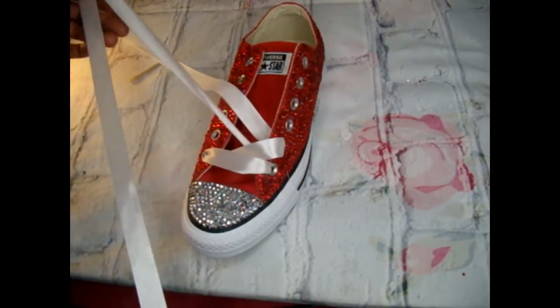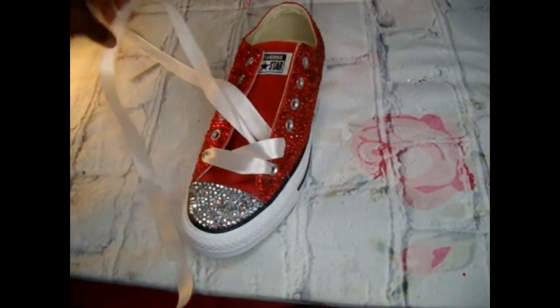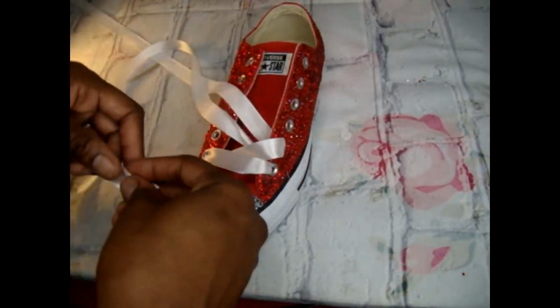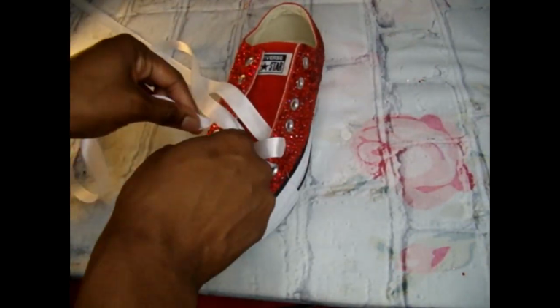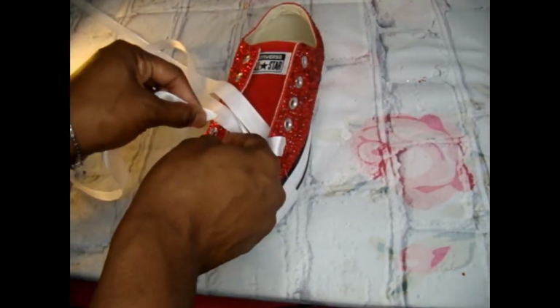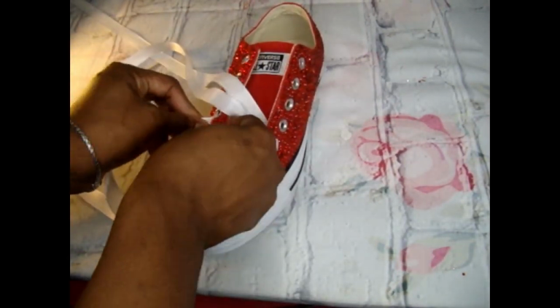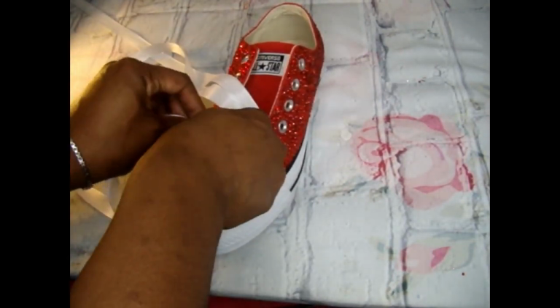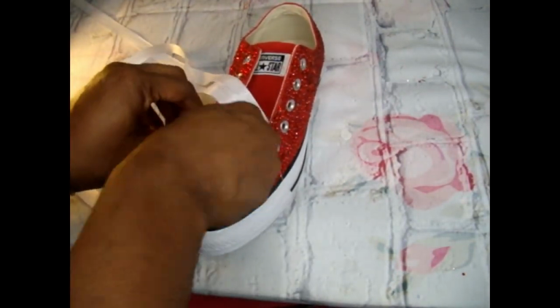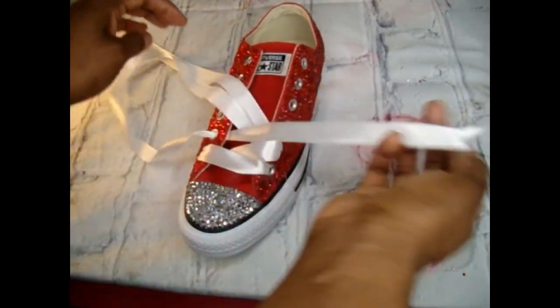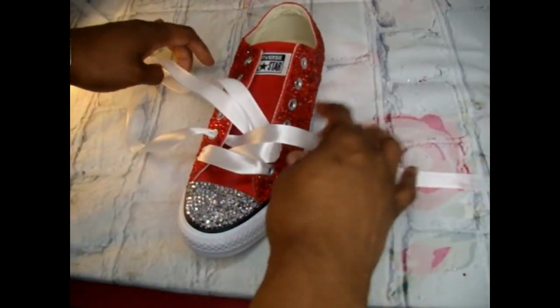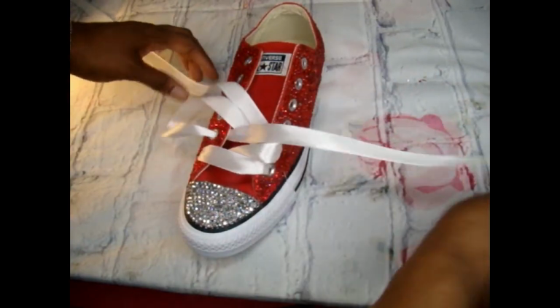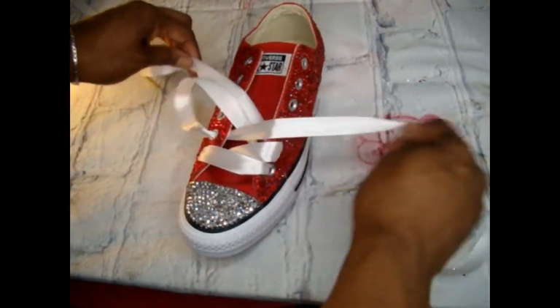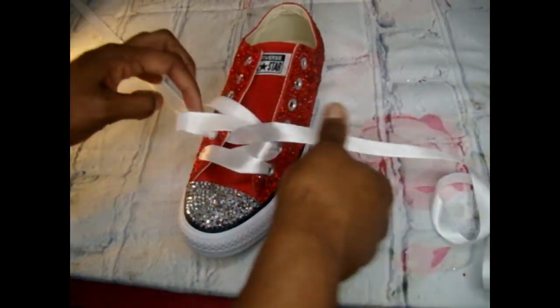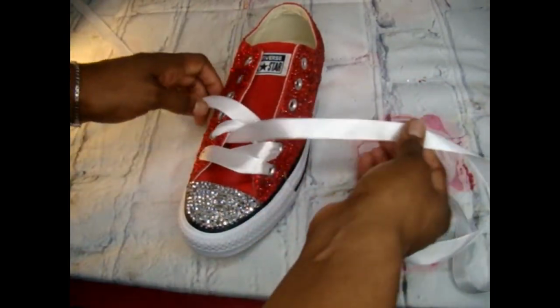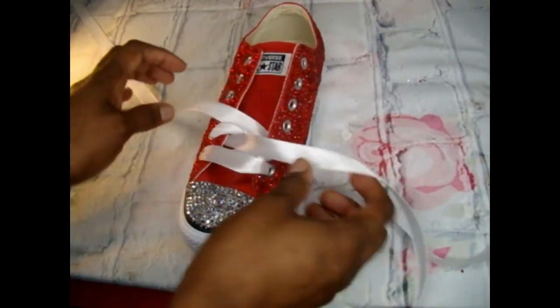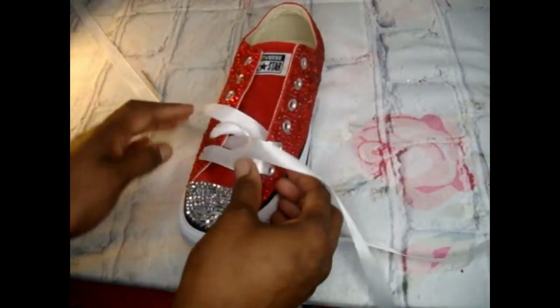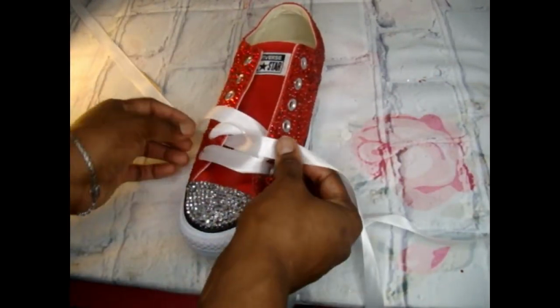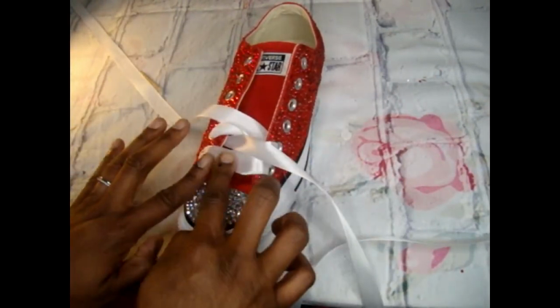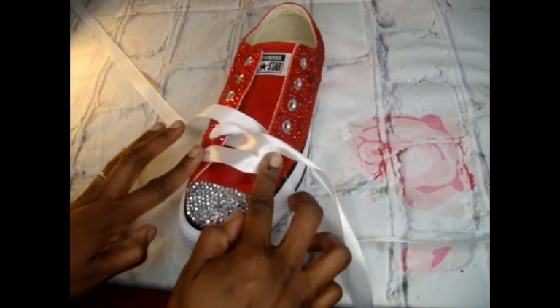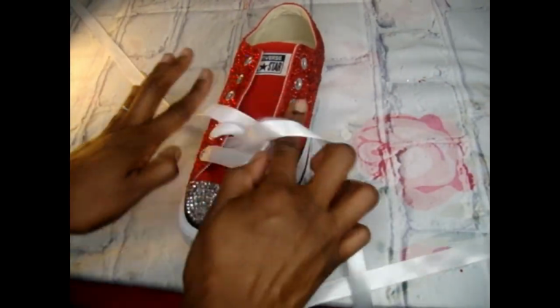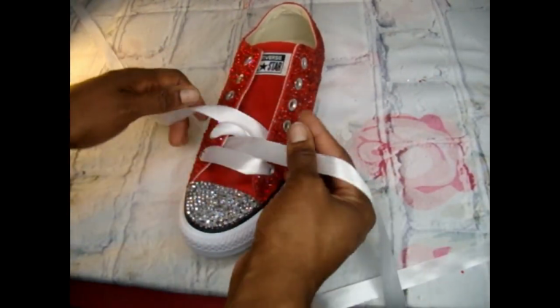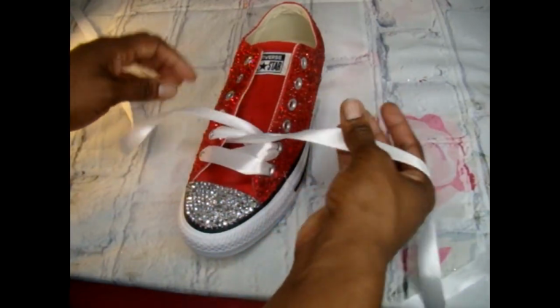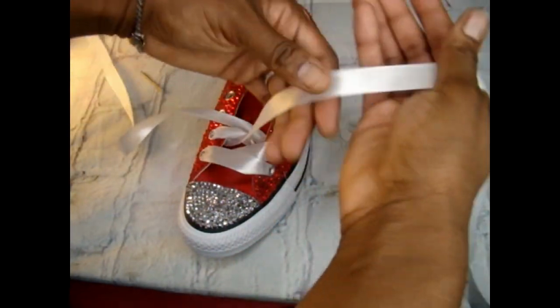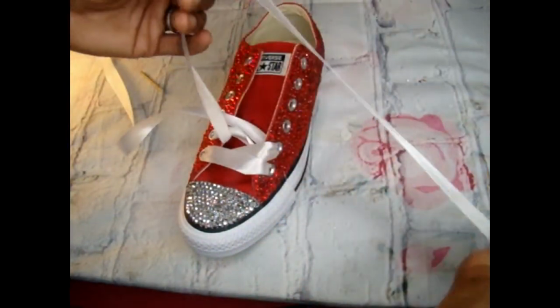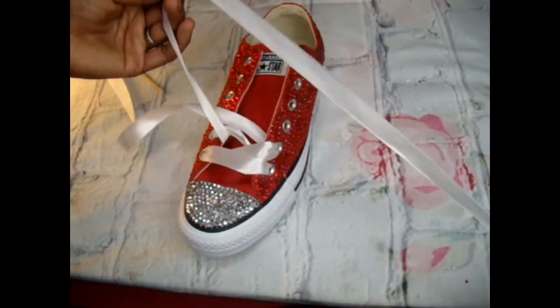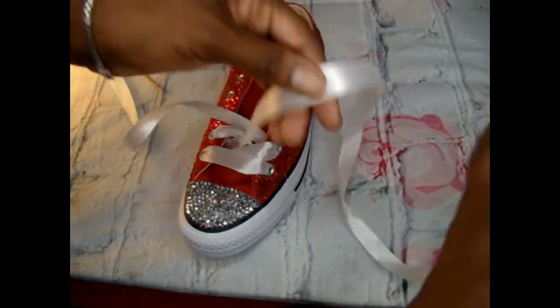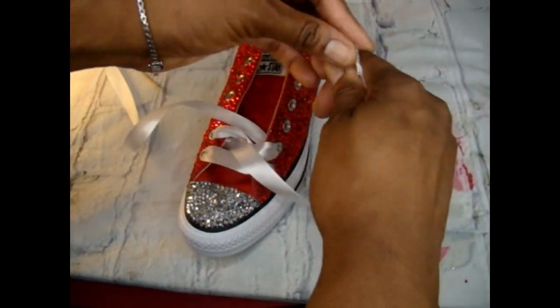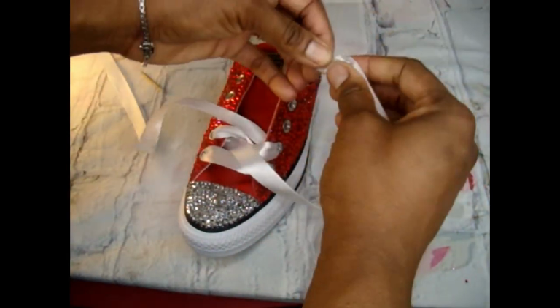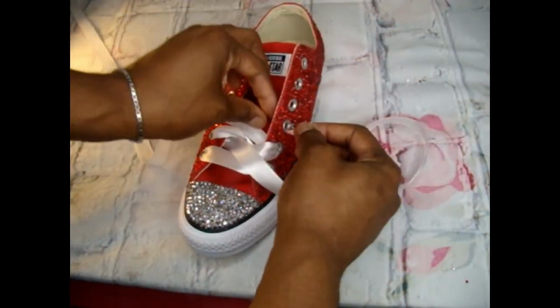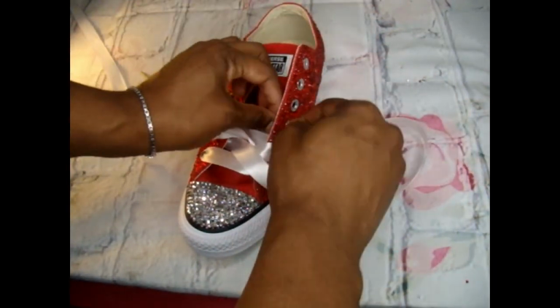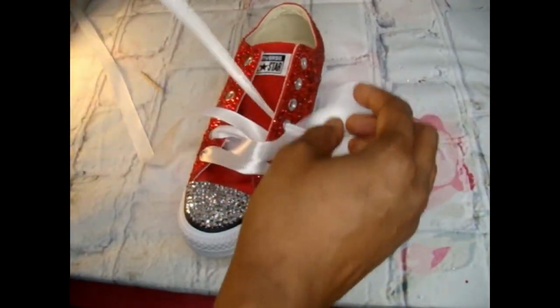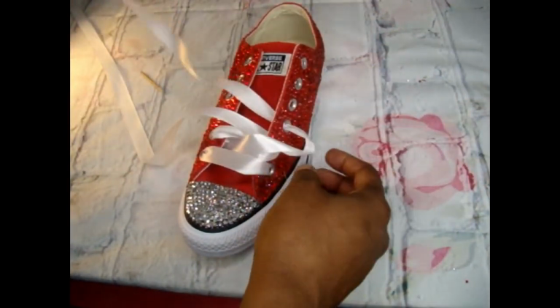You can do whatever design you want with the laces — there are various designs. You can skip a row, and instead of two sections you can do just one gap all the way through. But the way we have it displayed on the website, it goes like this.